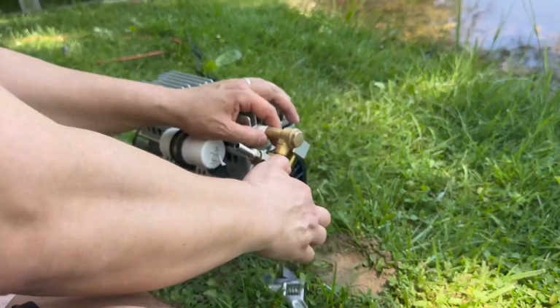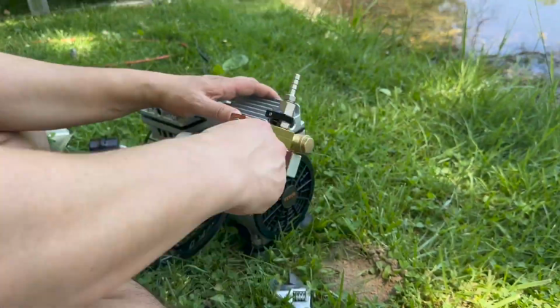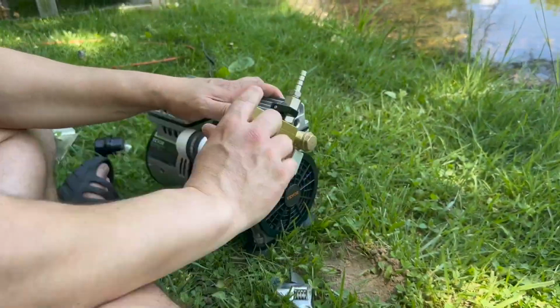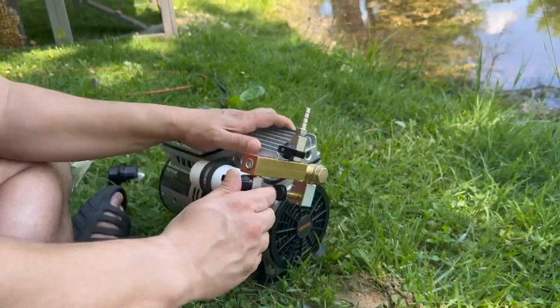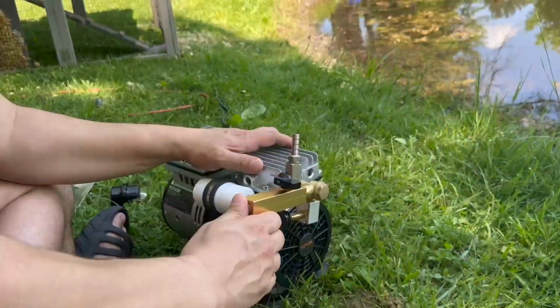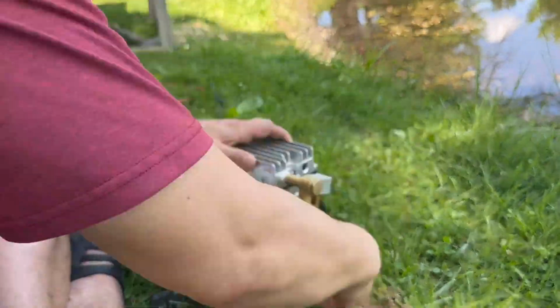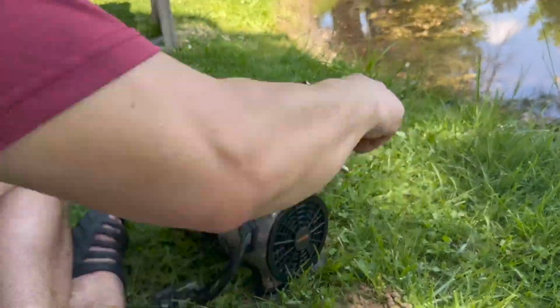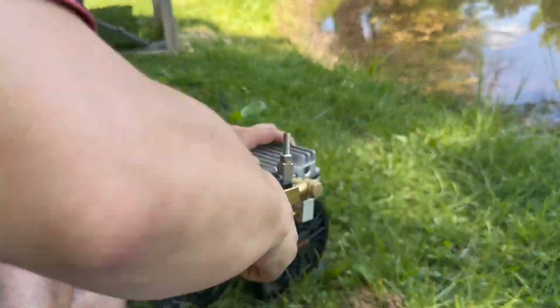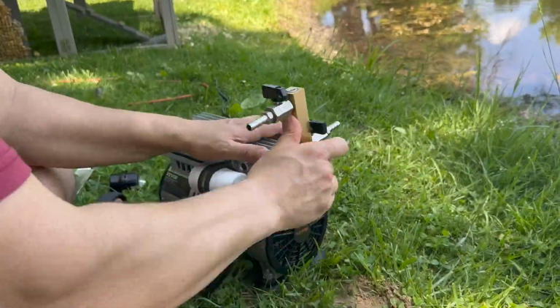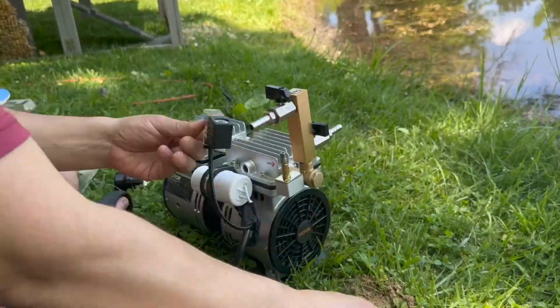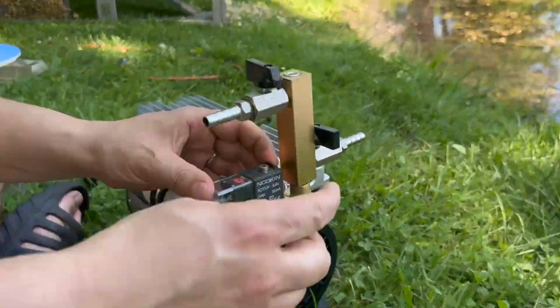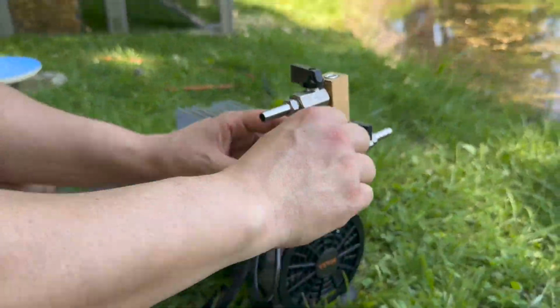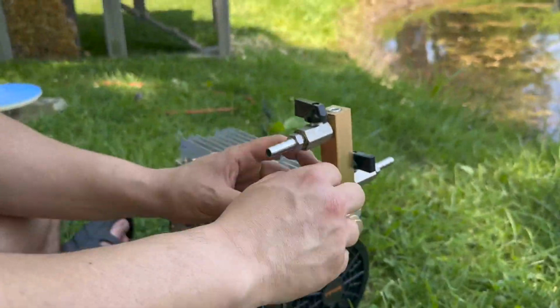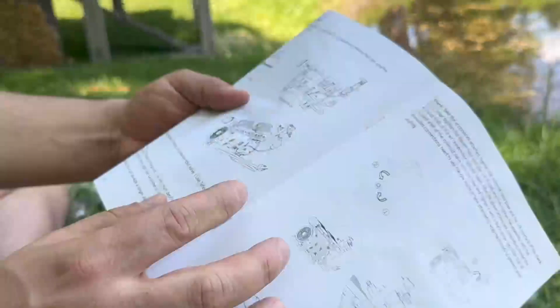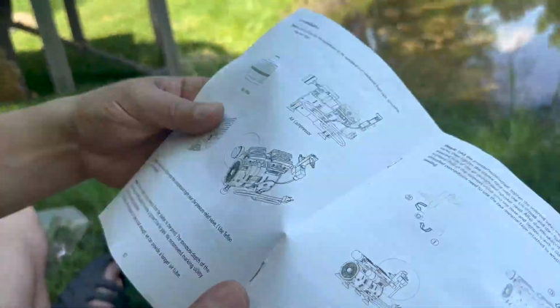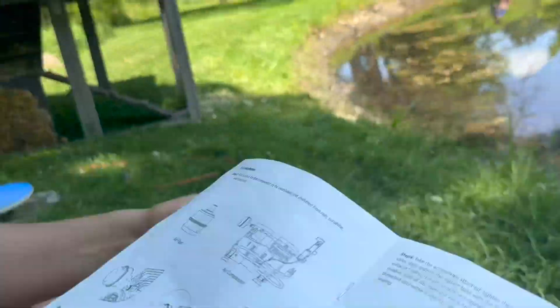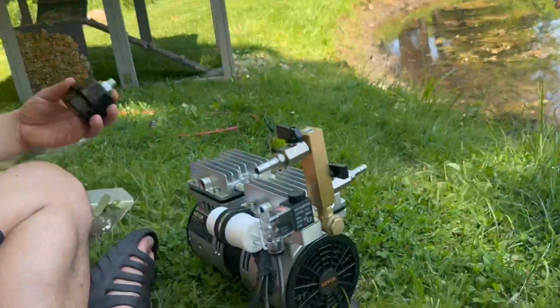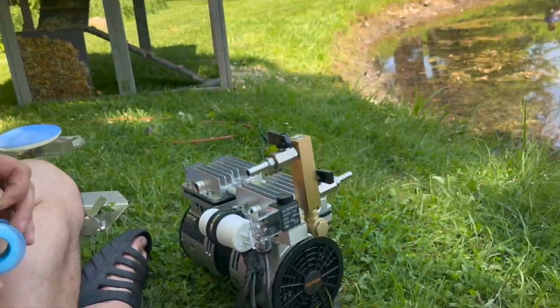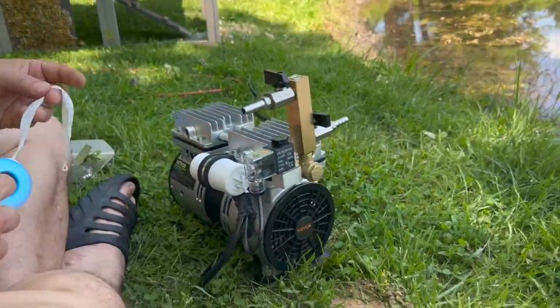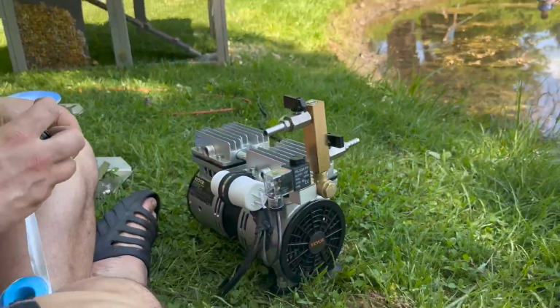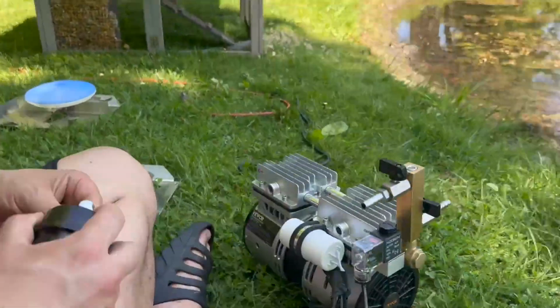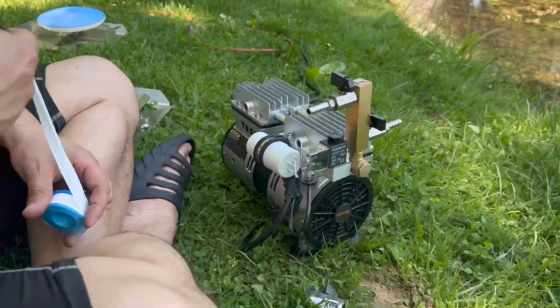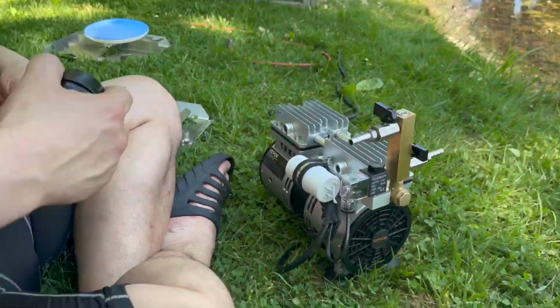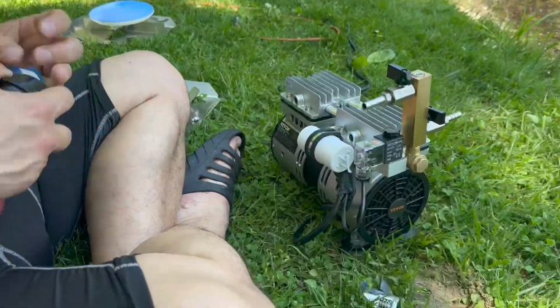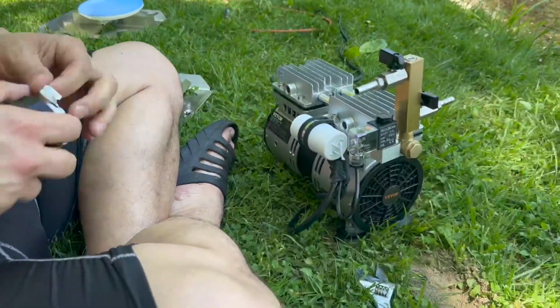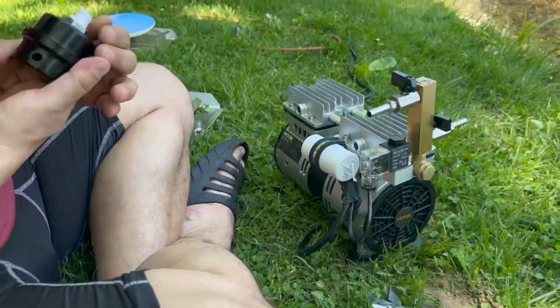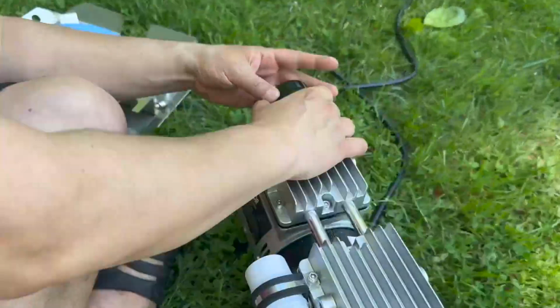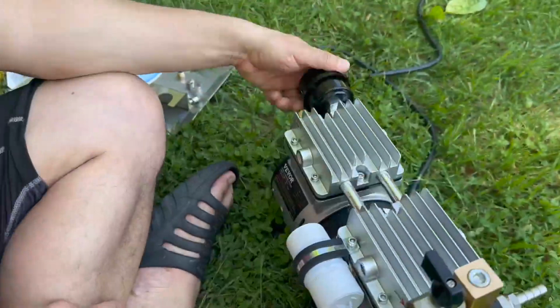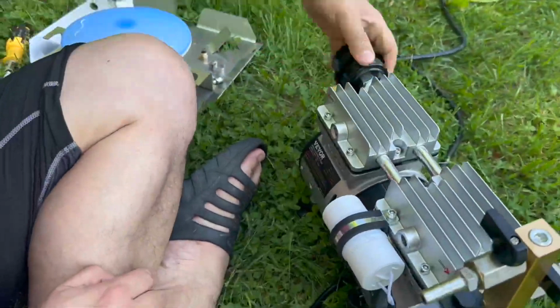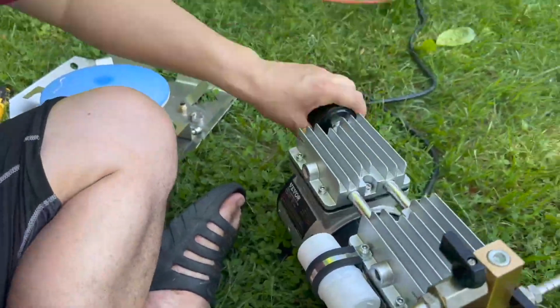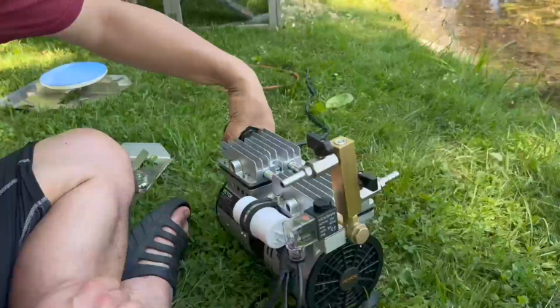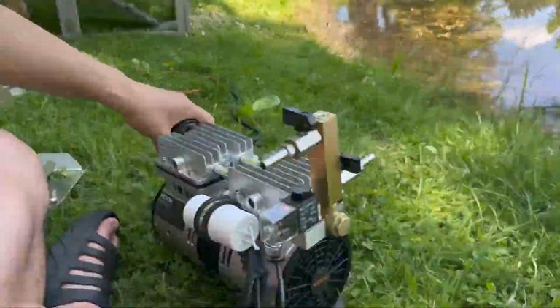This is the Vivor Pond Aerator. Spoiler alert, this thing is very high quality and it comes with very clear instructions. You just have to twist on a few components and you're ready to attach your air hoses and then twist on the diffusers.